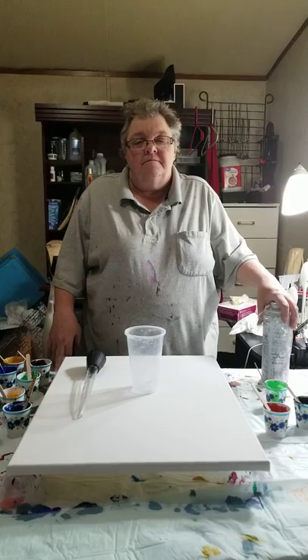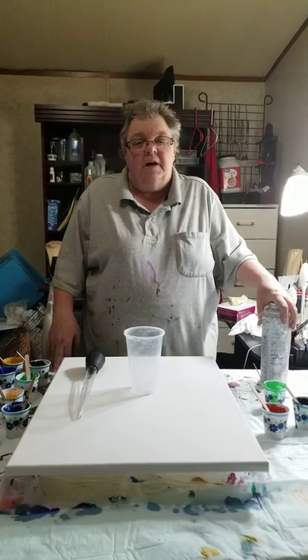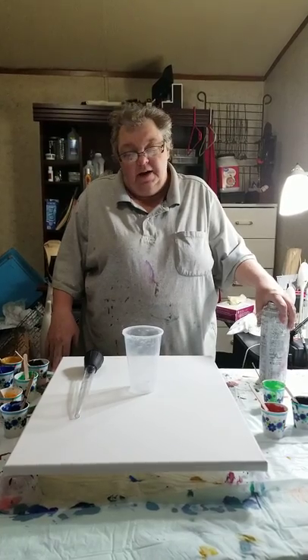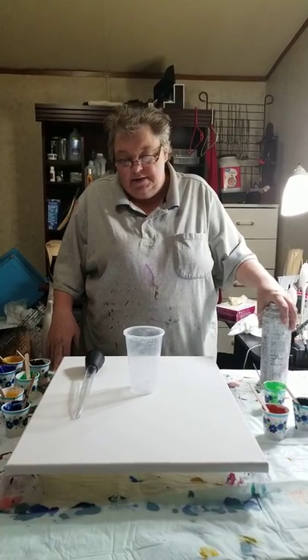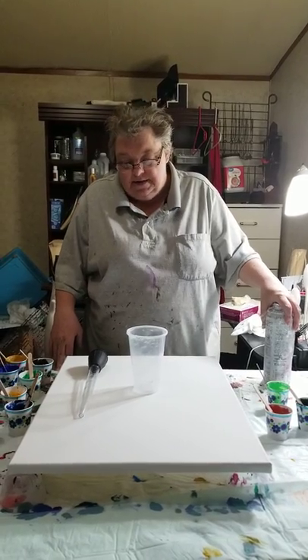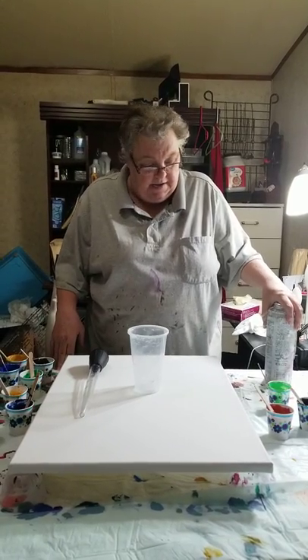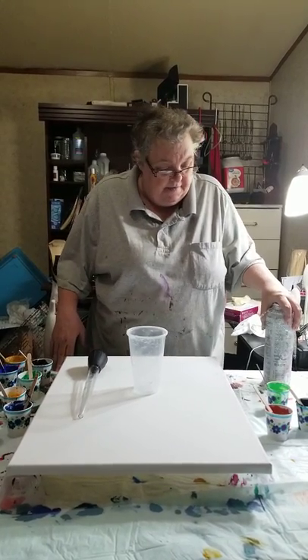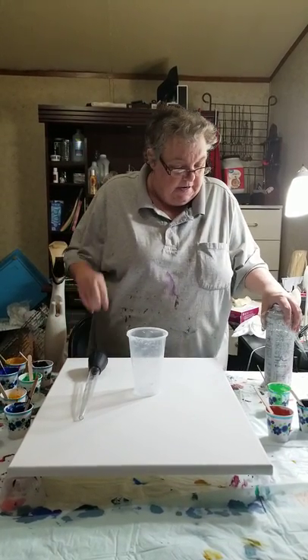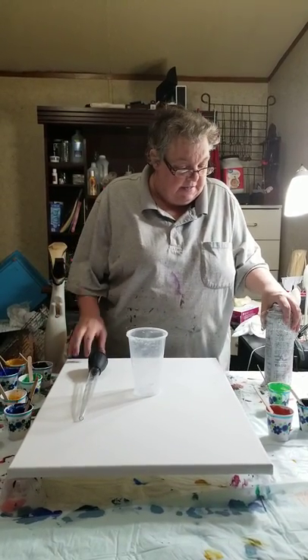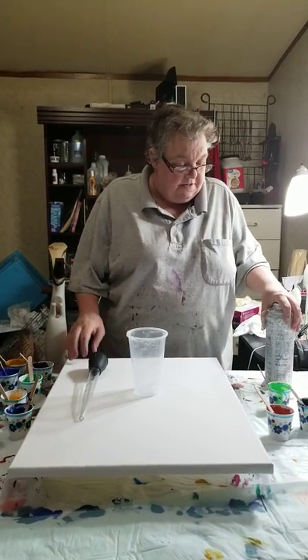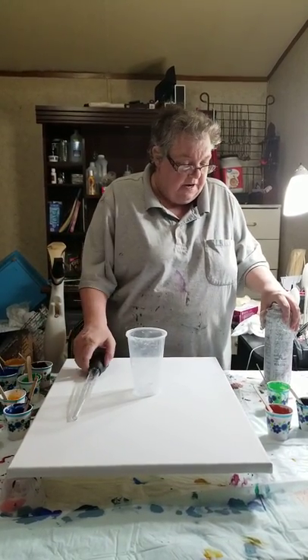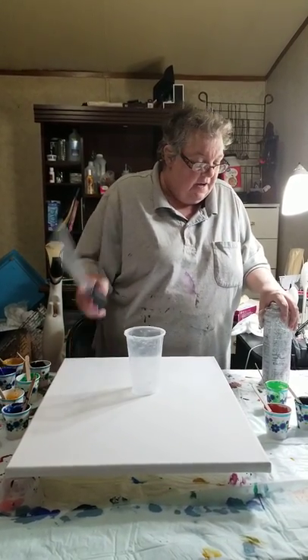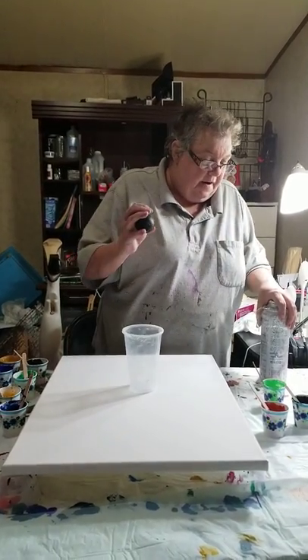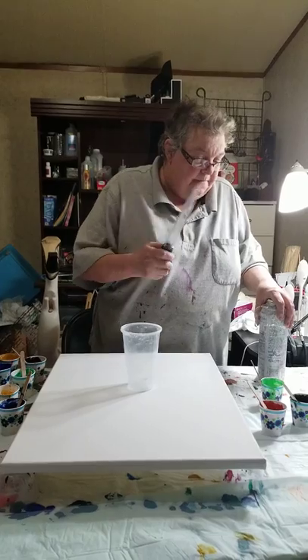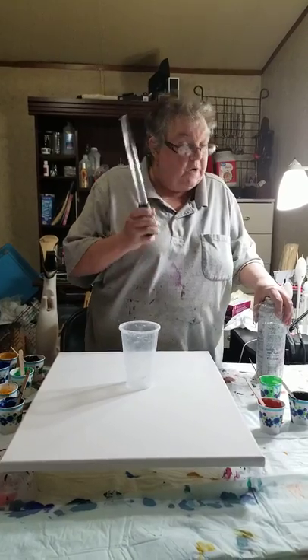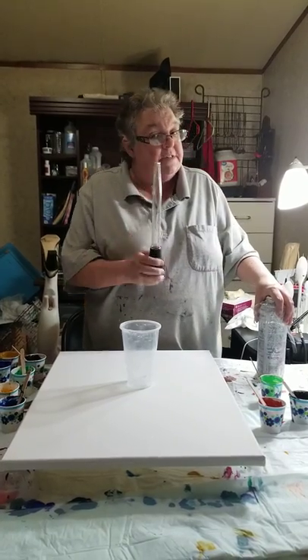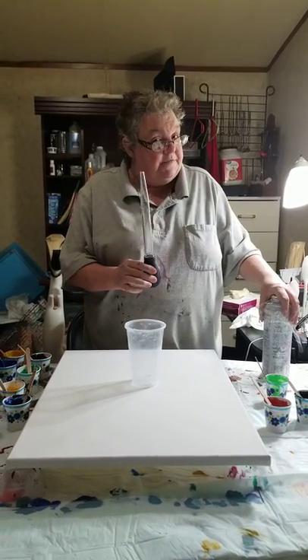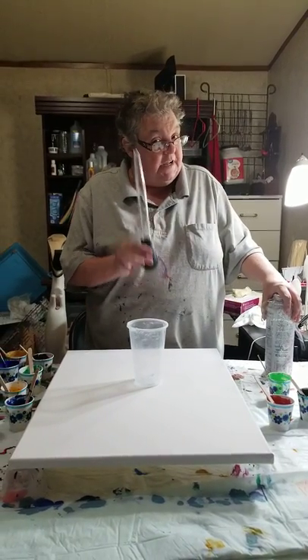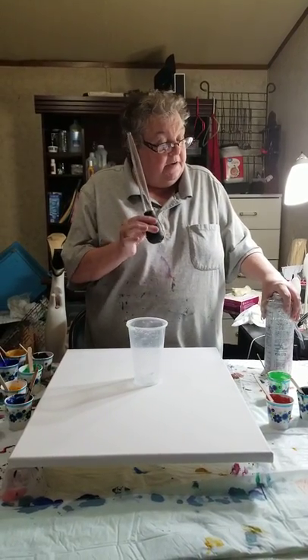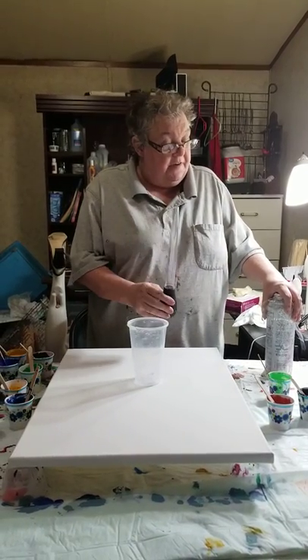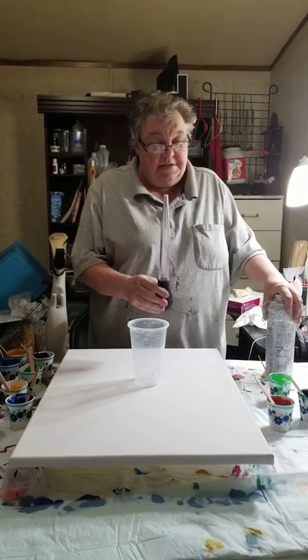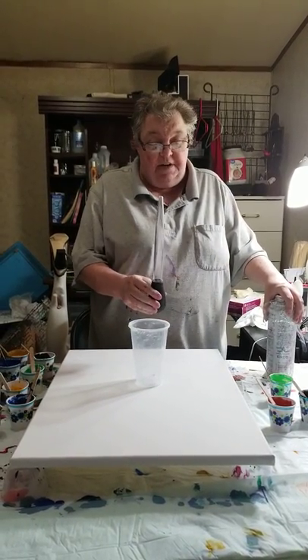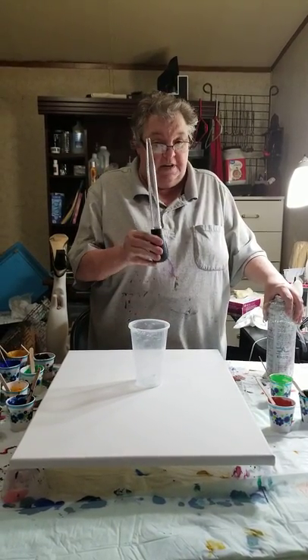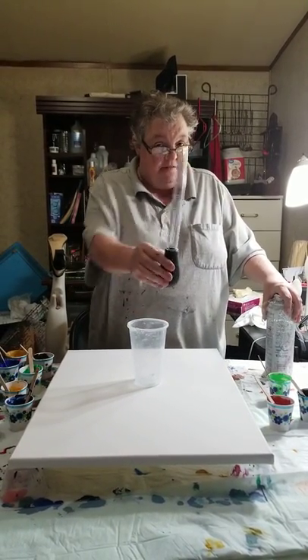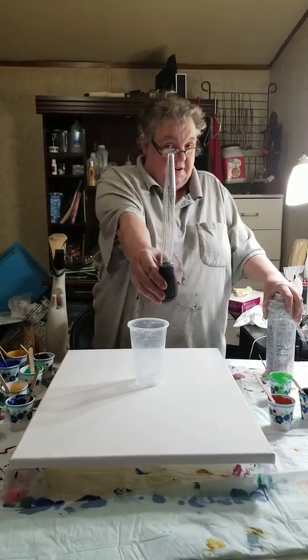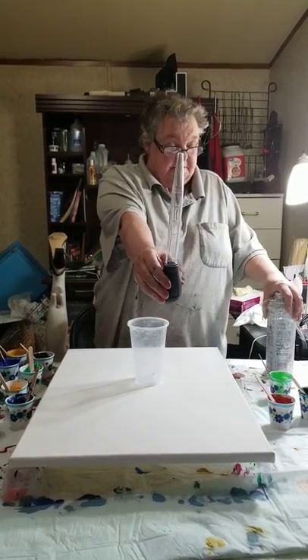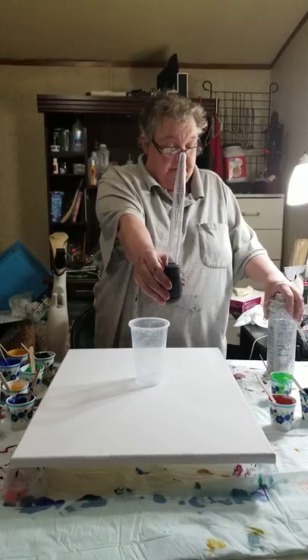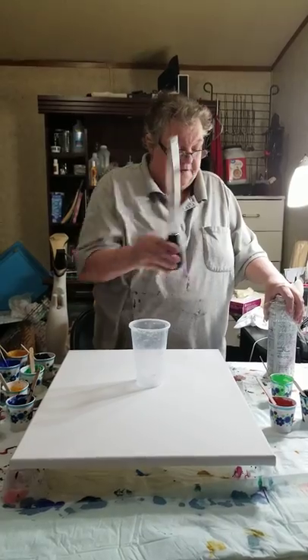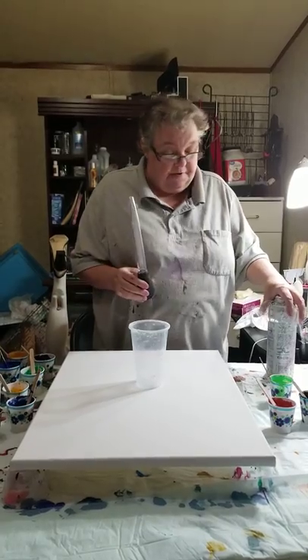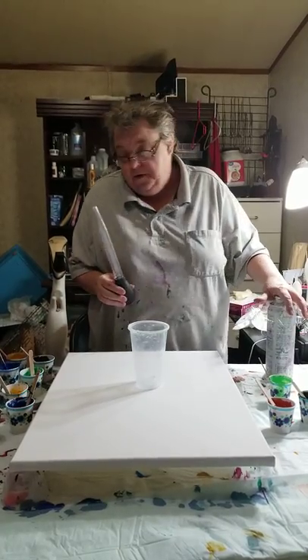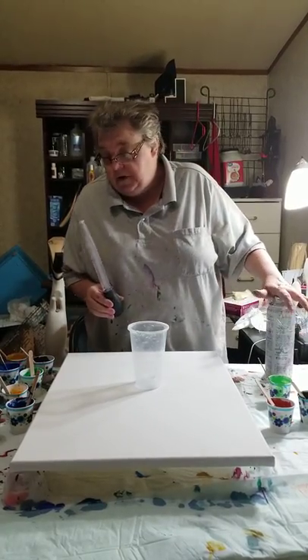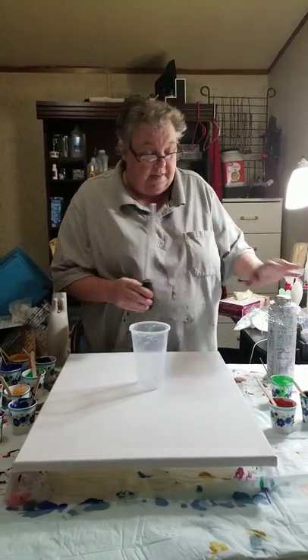Hi guys, it's Kay with Tassie's Arts and Crafts. We're going to try something different today. I've heard and seen videos of the turkey baster technique, so we're going to try that.